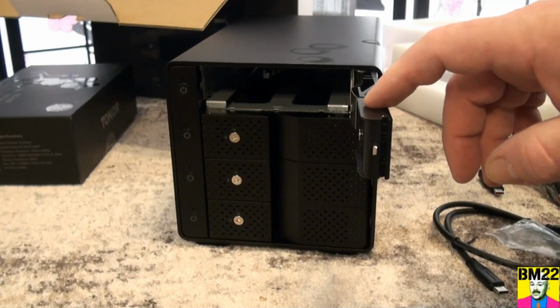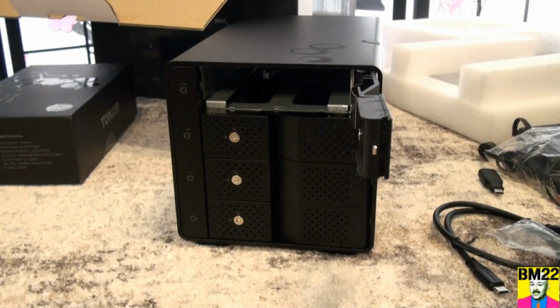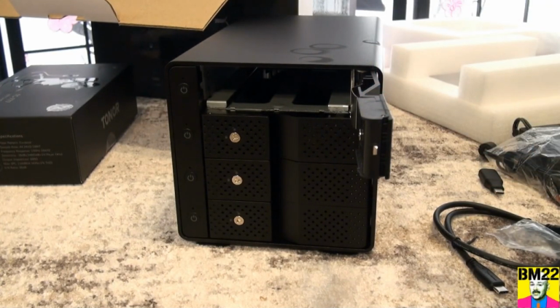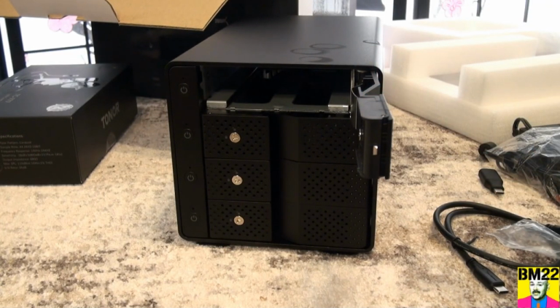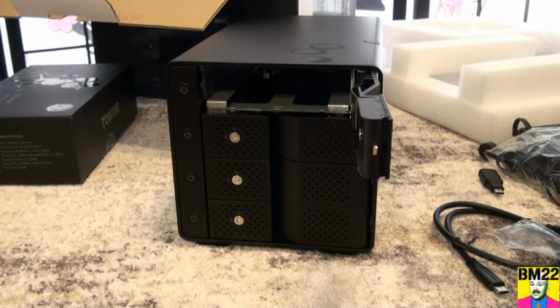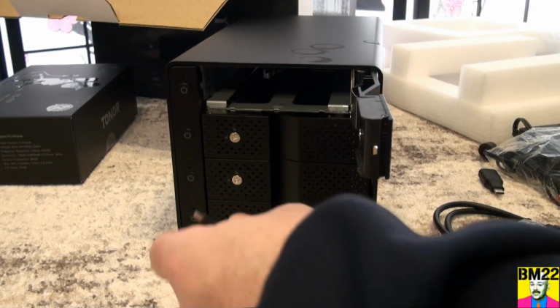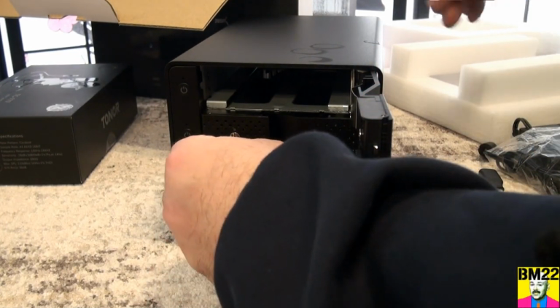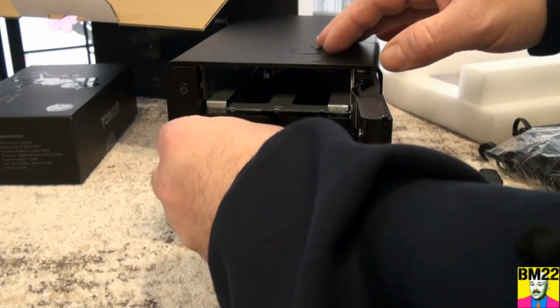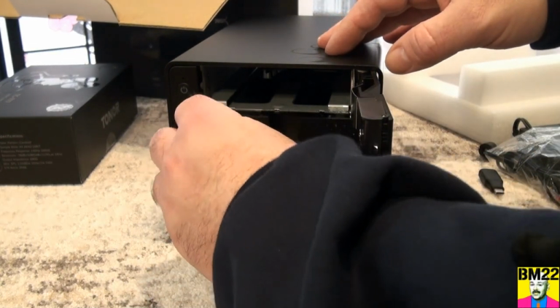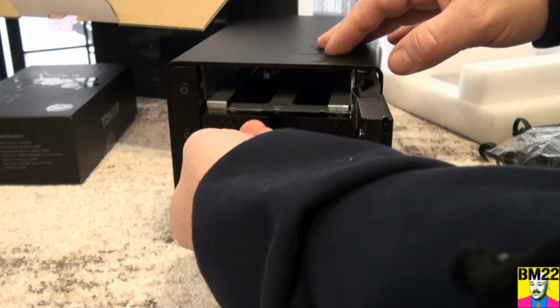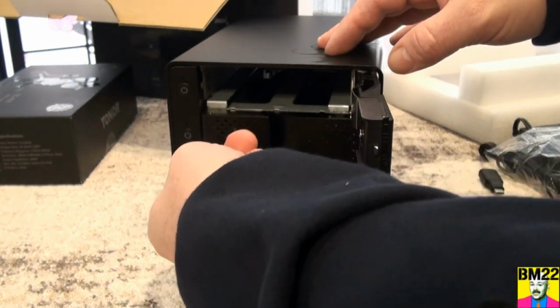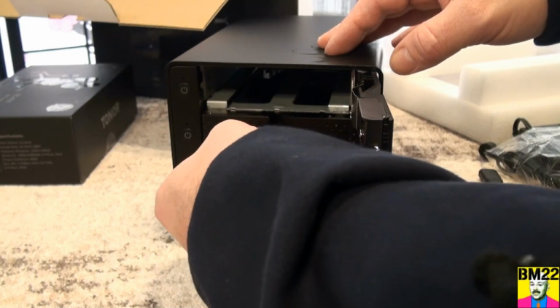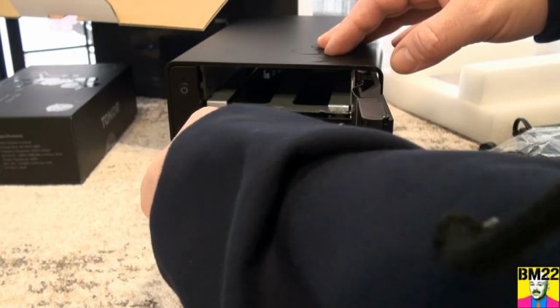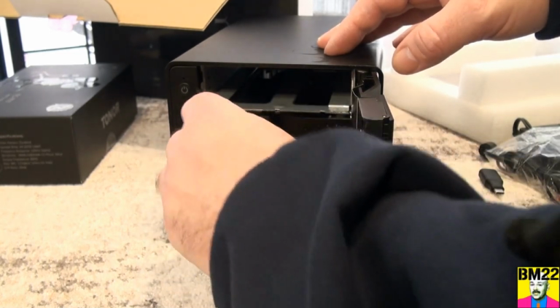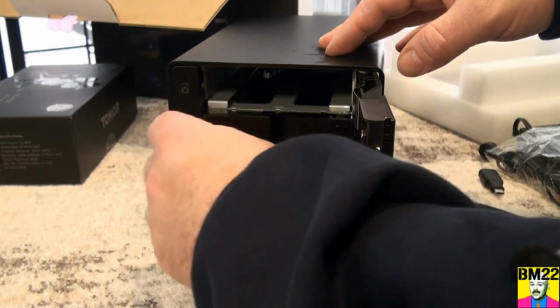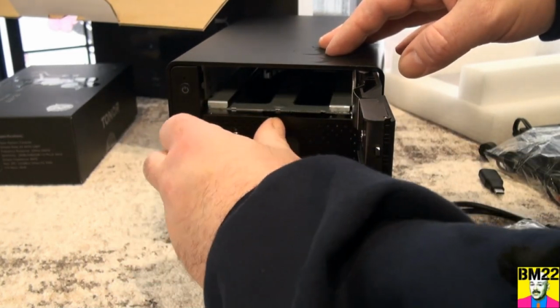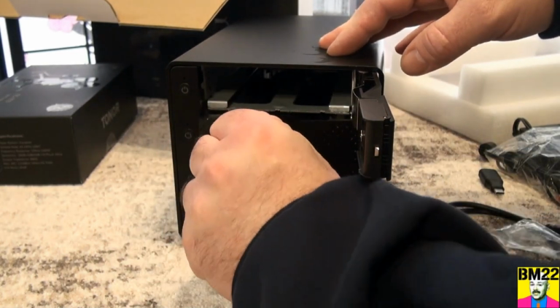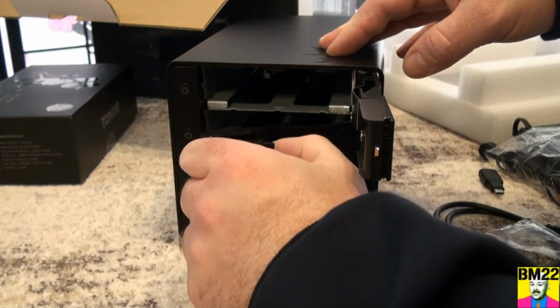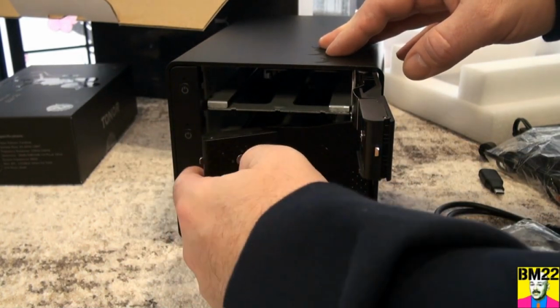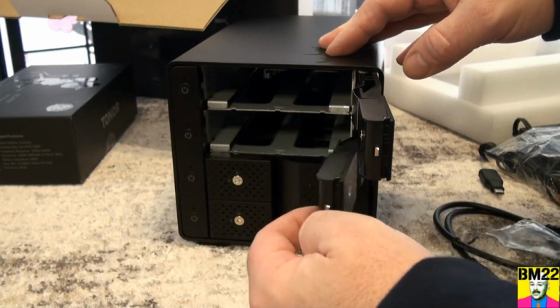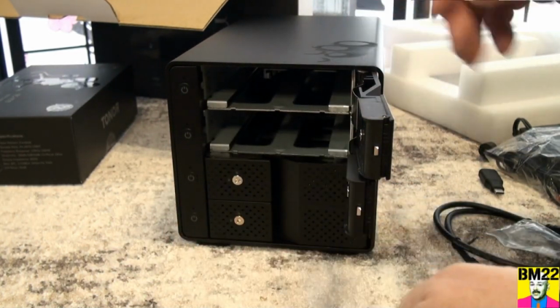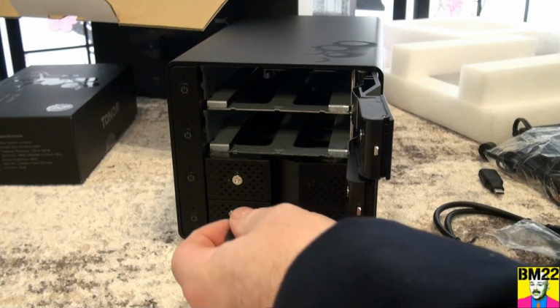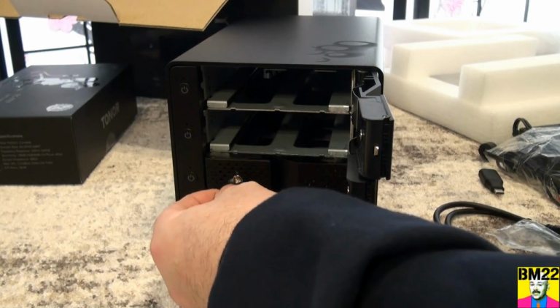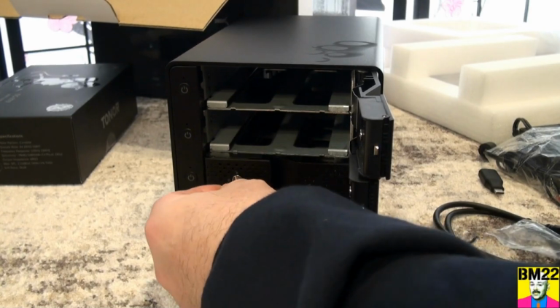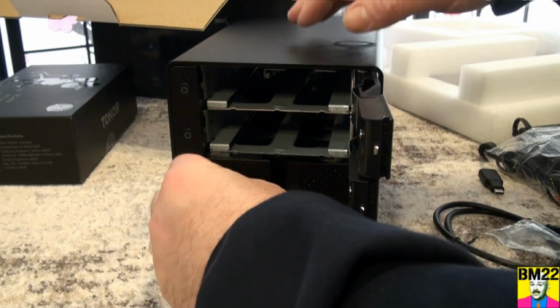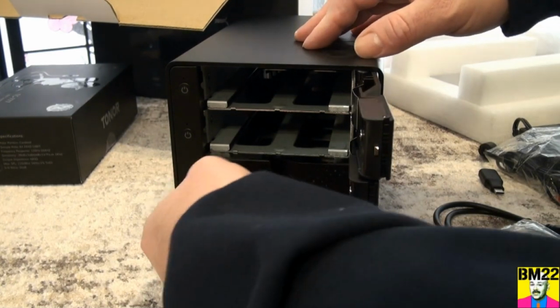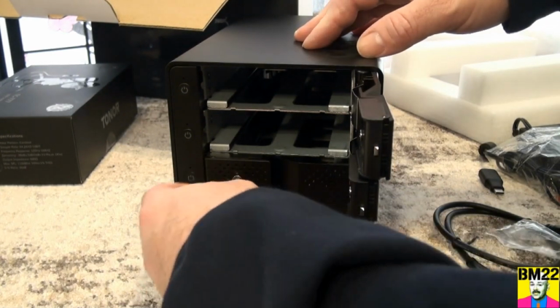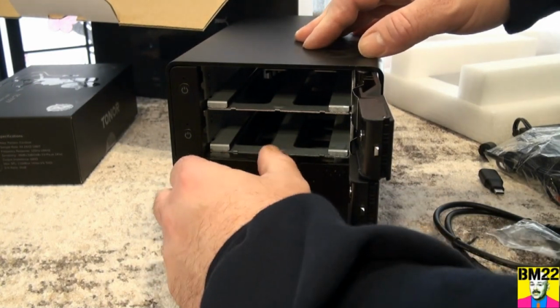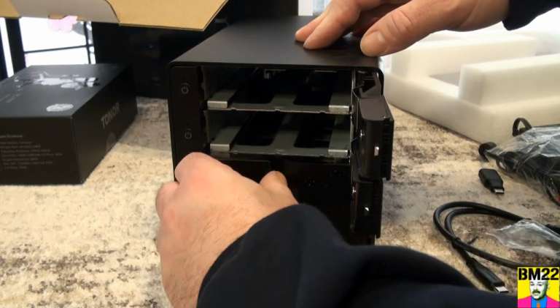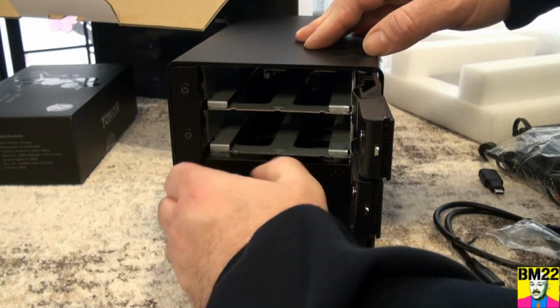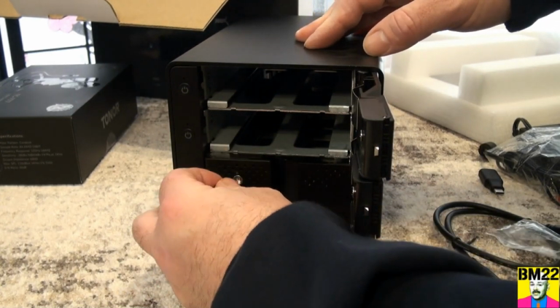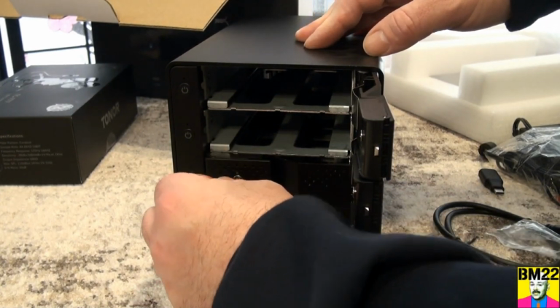And of course, it comes with an instruction booklet. Once we start setting this up, we'll see how easy the instructions are. But I just wanted to show you what I got, and this is what I'm going to do — hopefully — for my storage needs in the future.